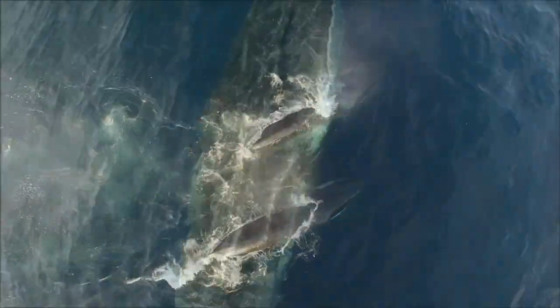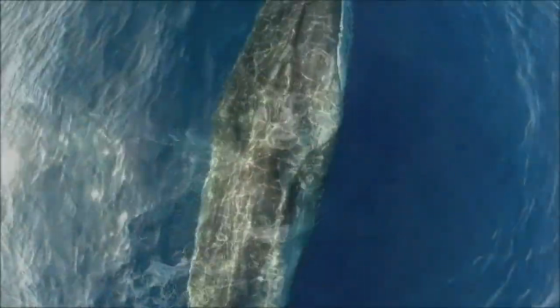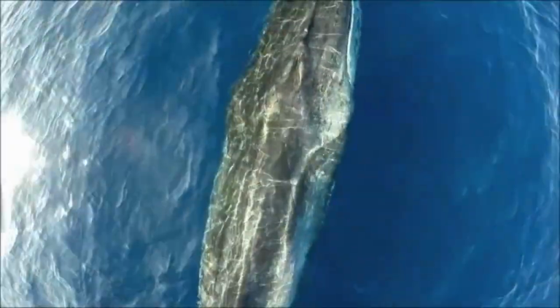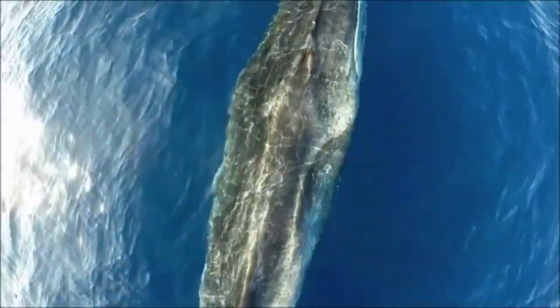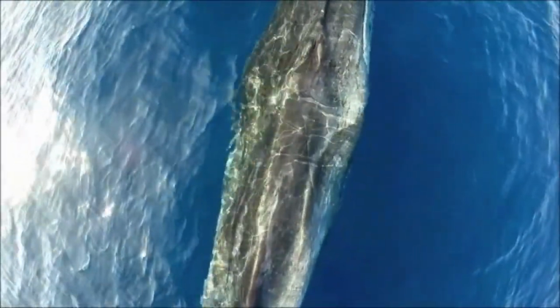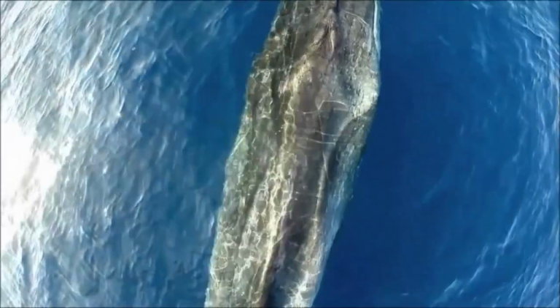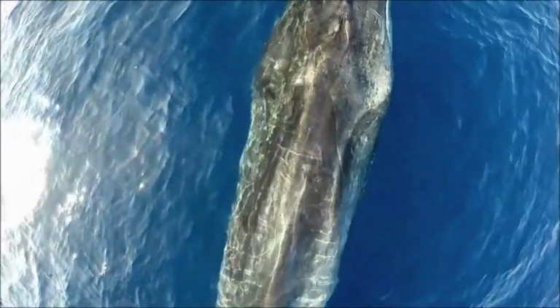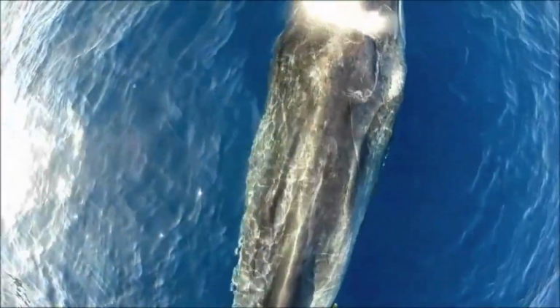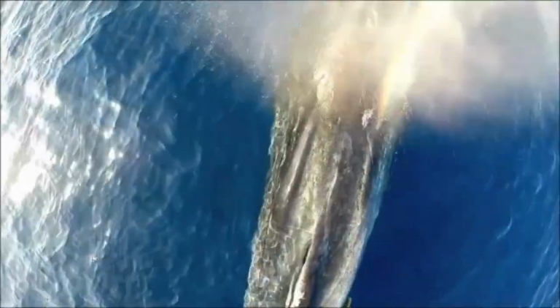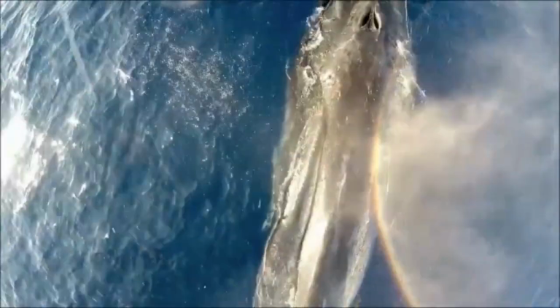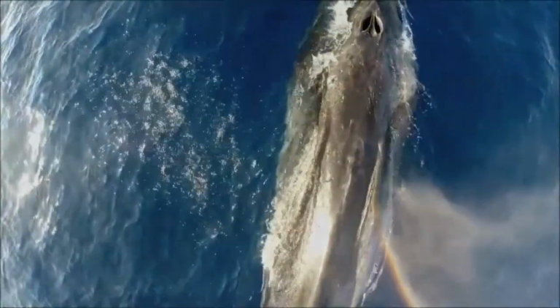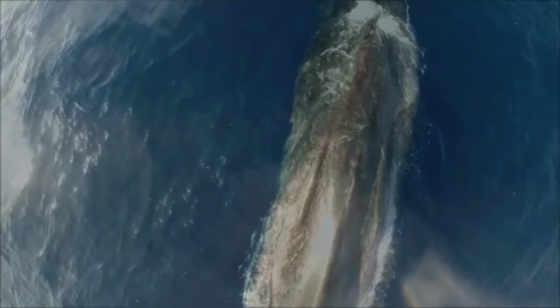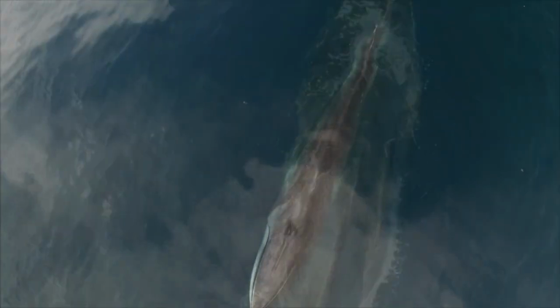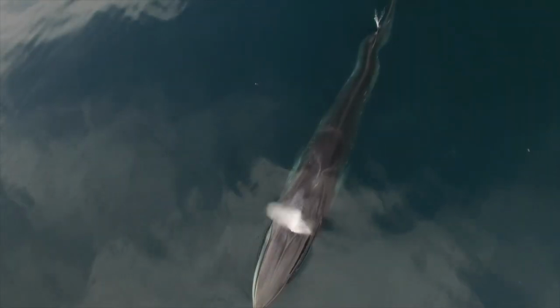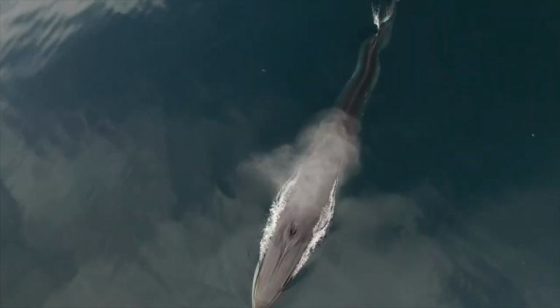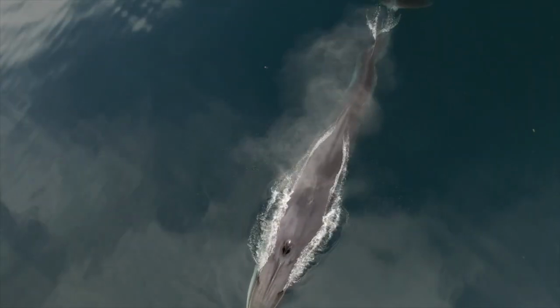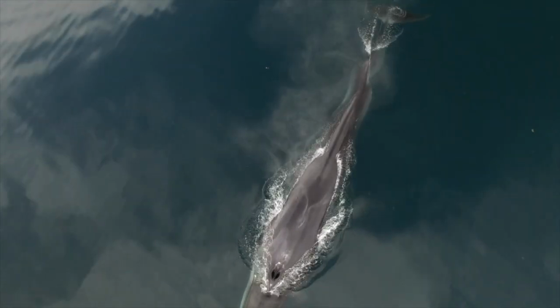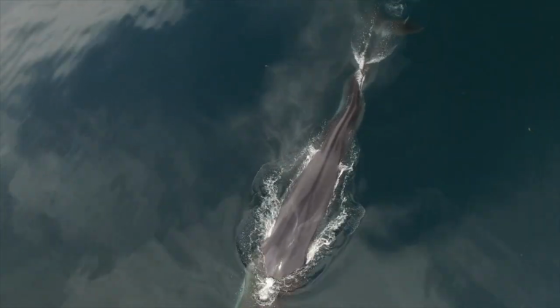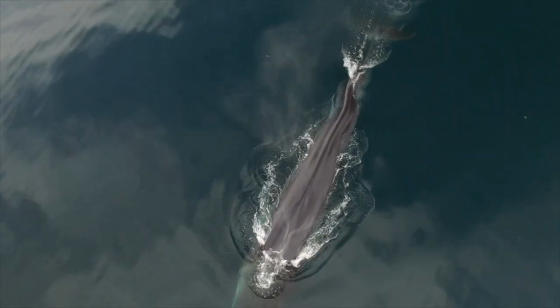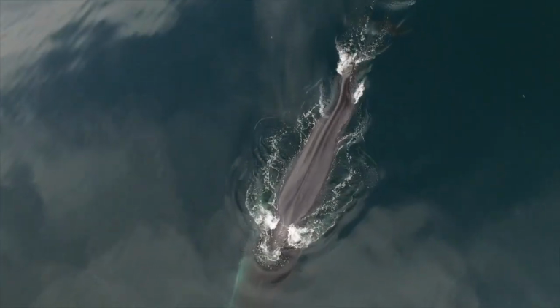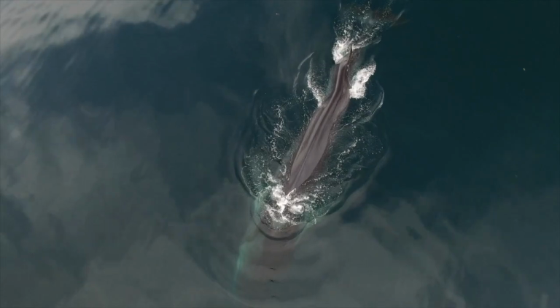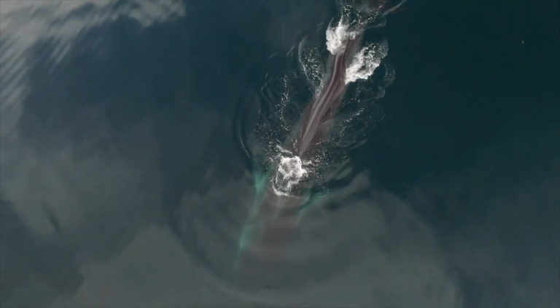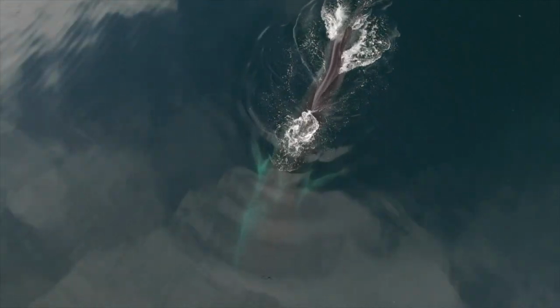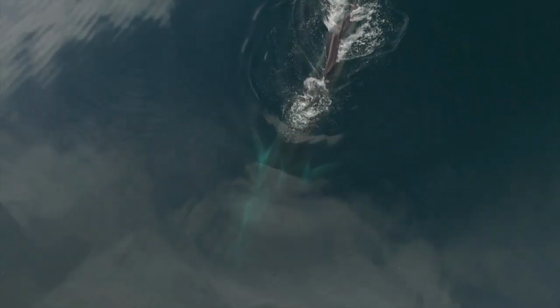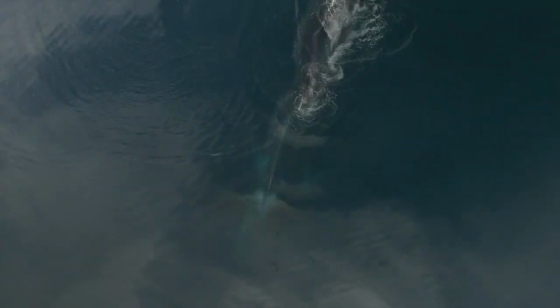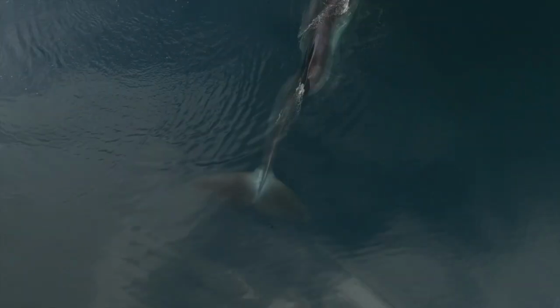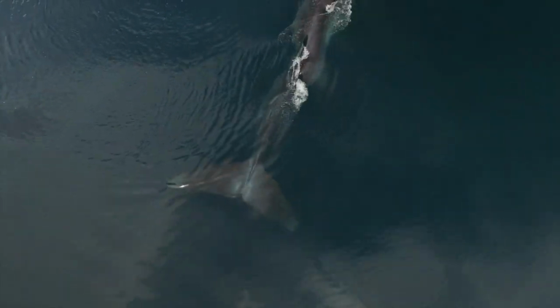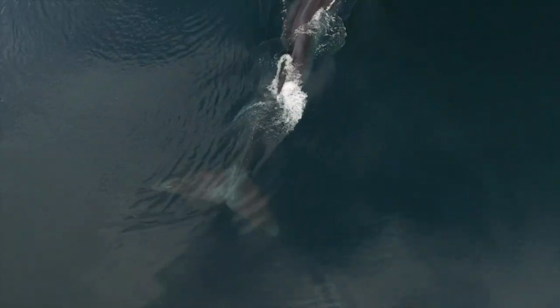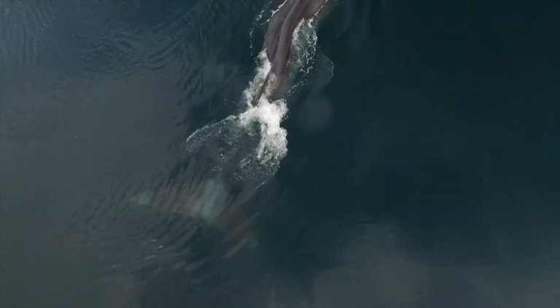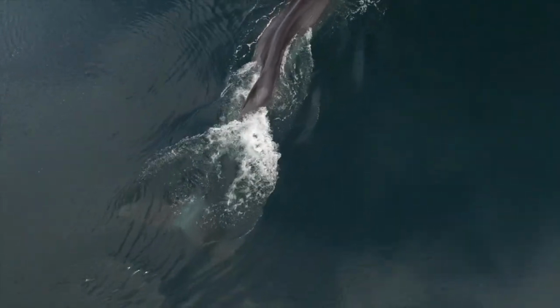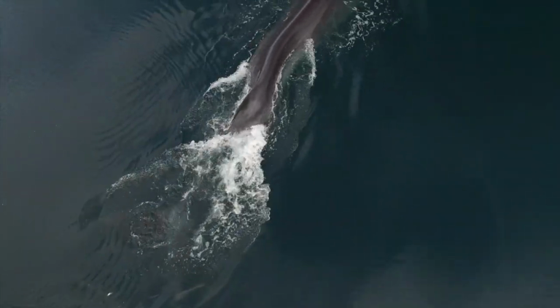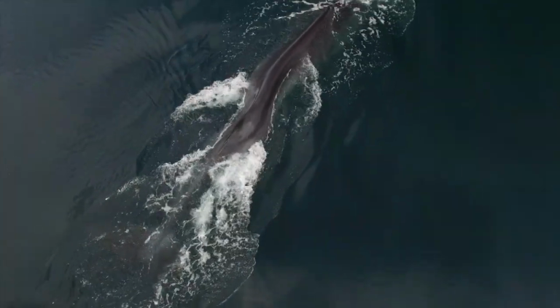Drone images are also useful to assess whale health status, nutritional condition, marks, injuries, external parasites, and physical anomalies, among other possibilities.